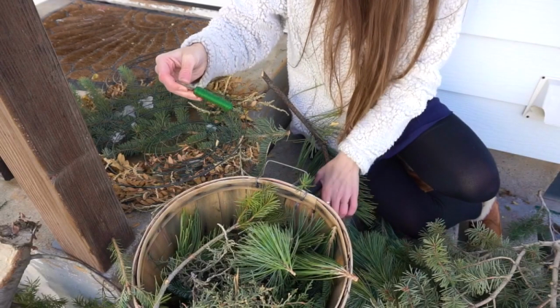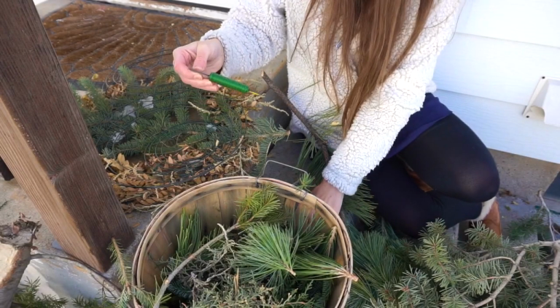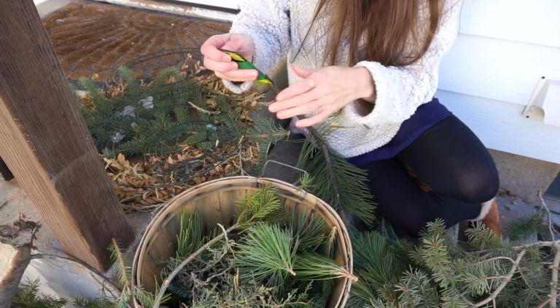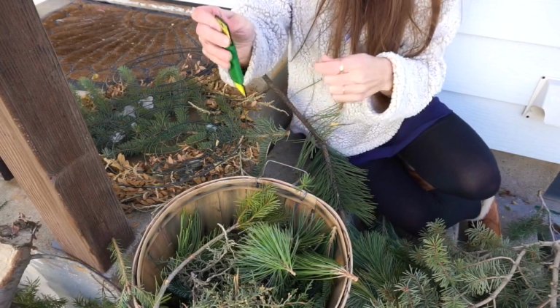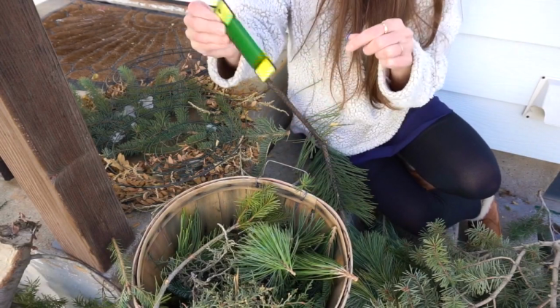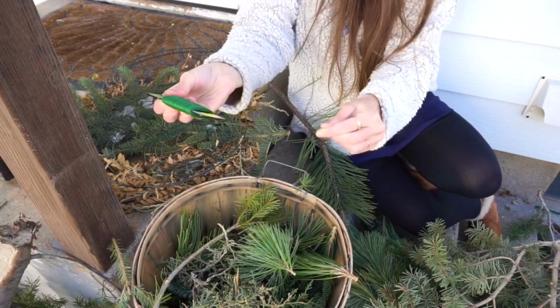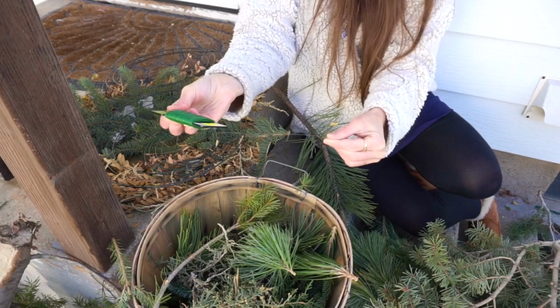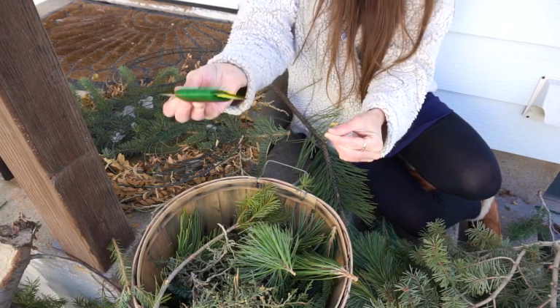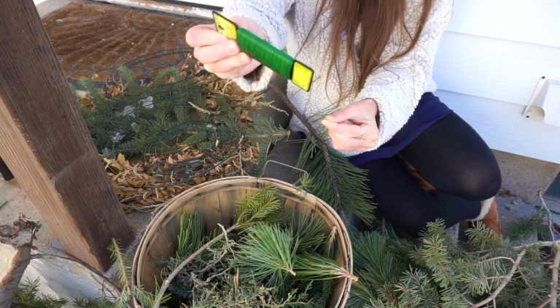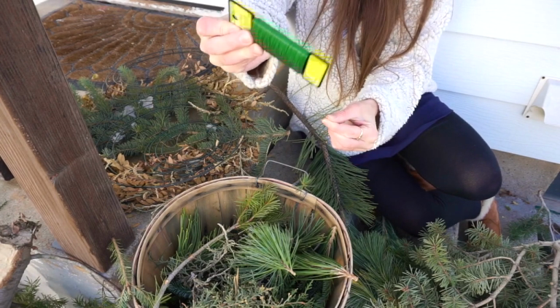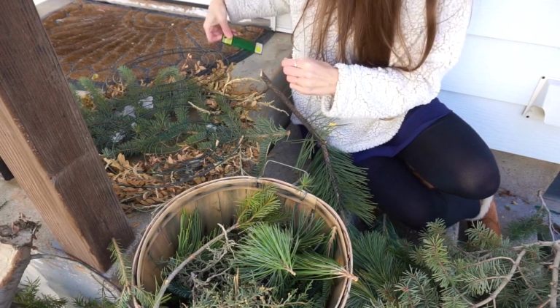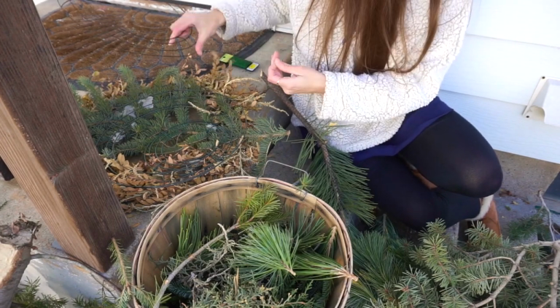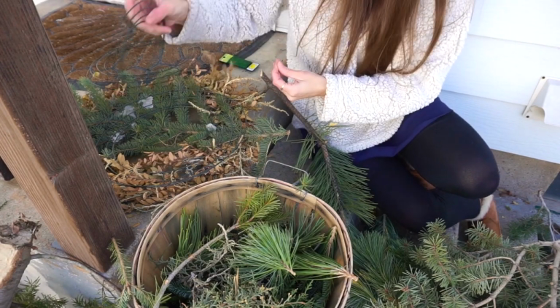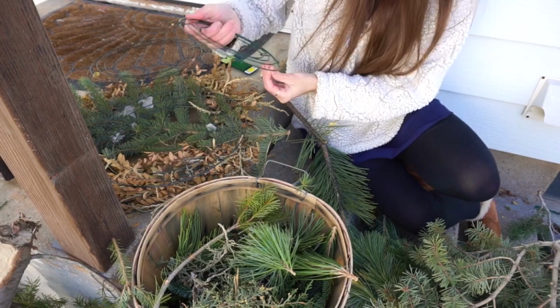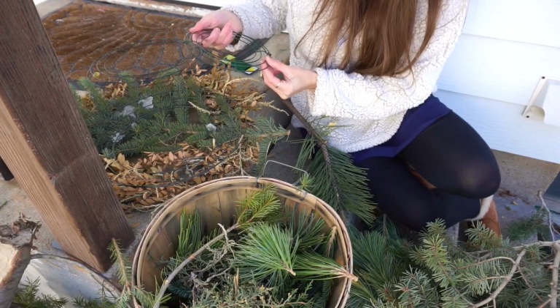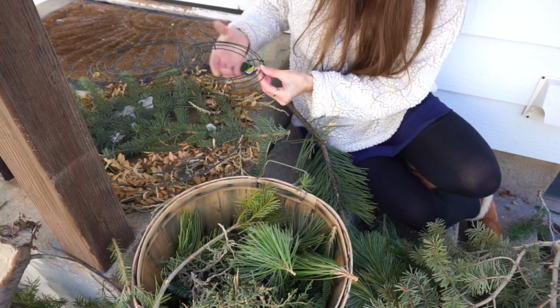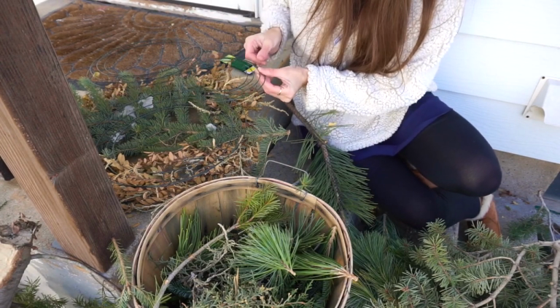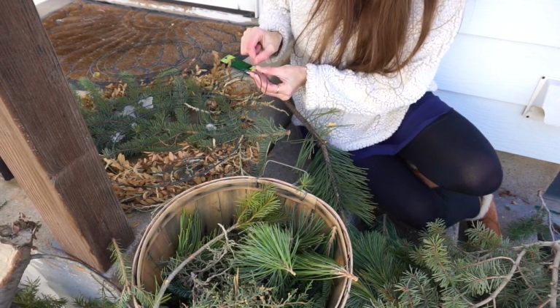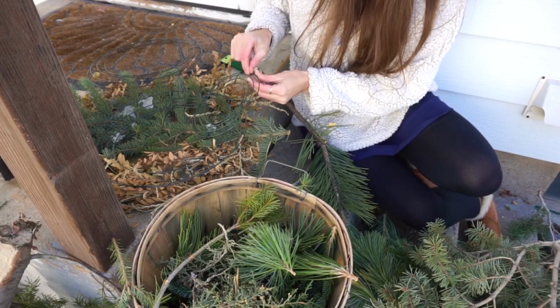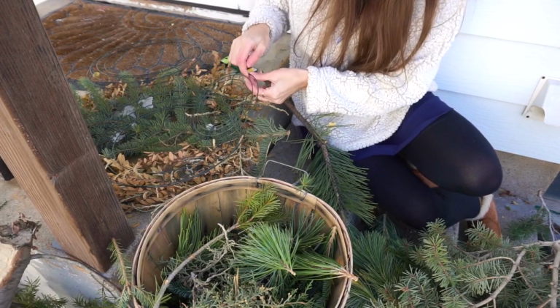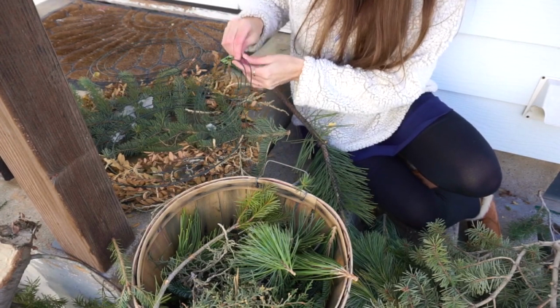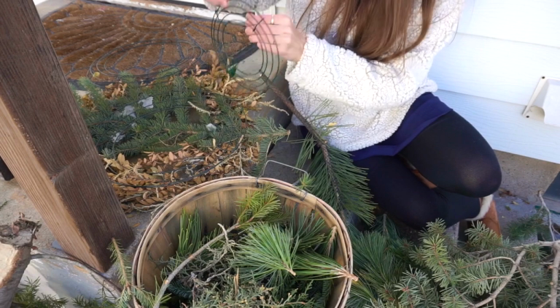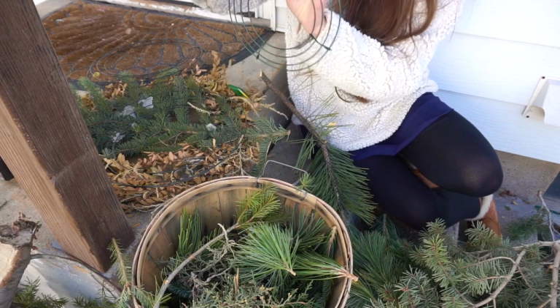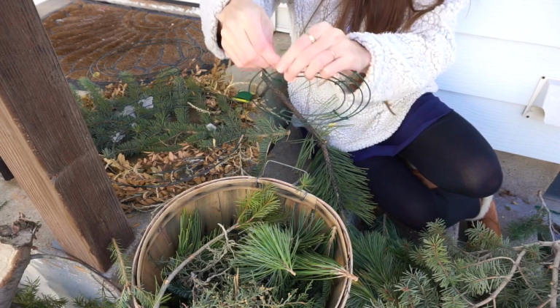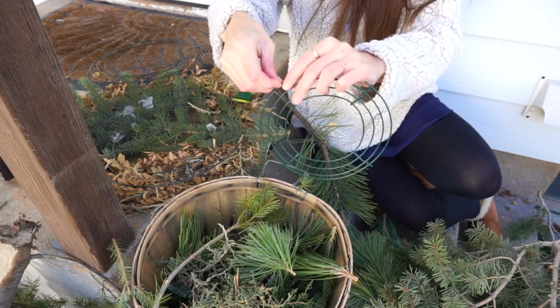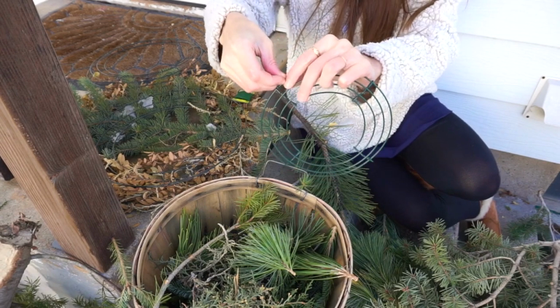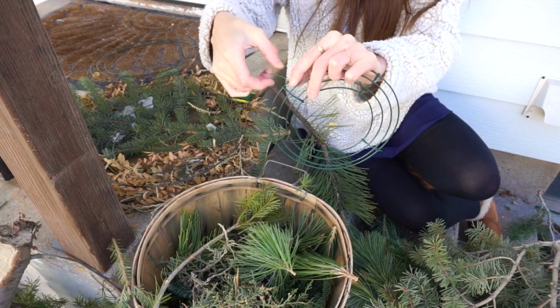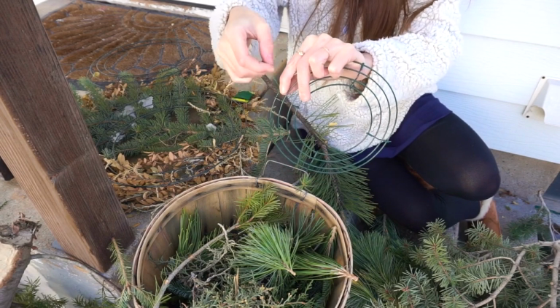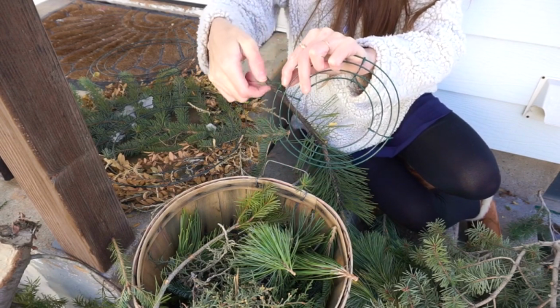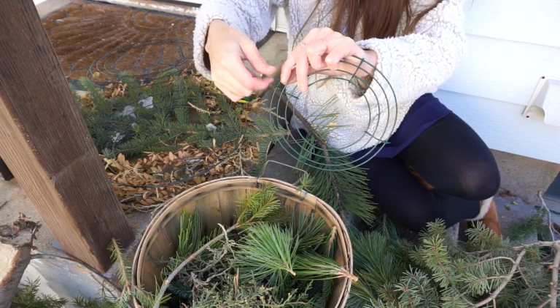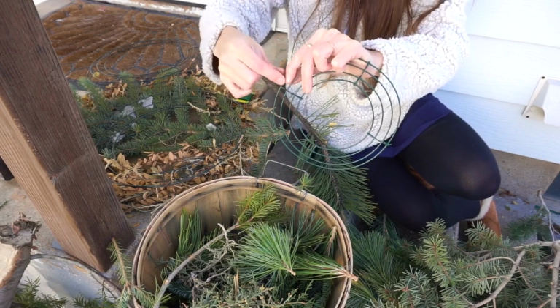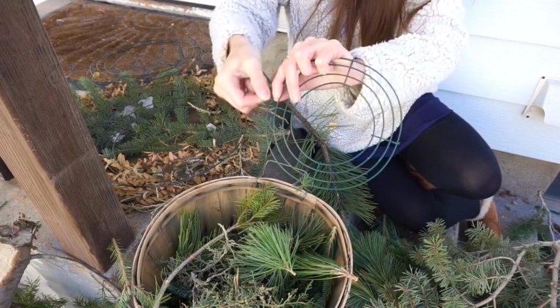First you want to do is take your wire, you're going to attach it to one of the sides, just twist it on.